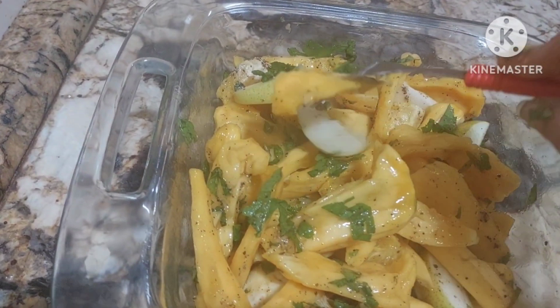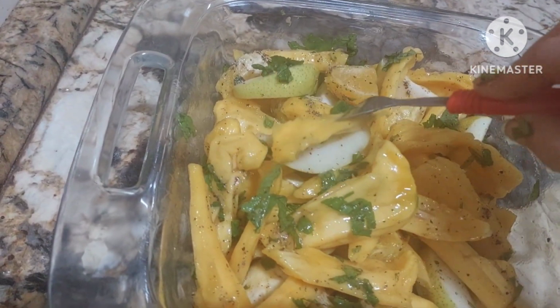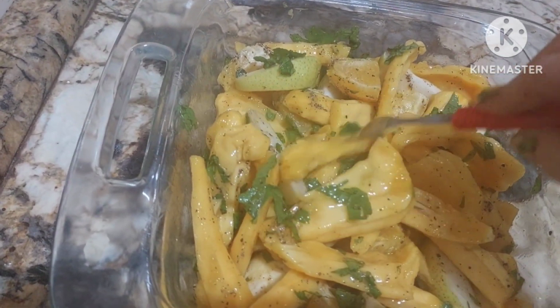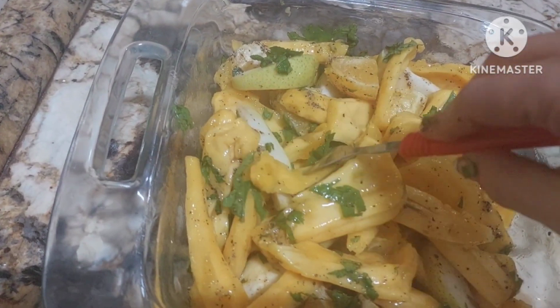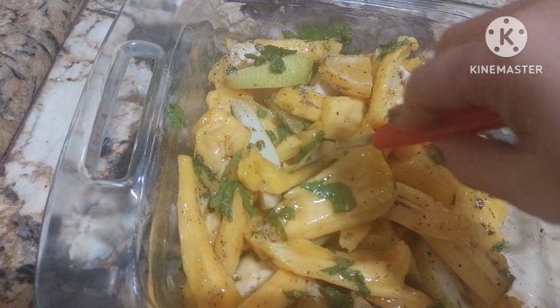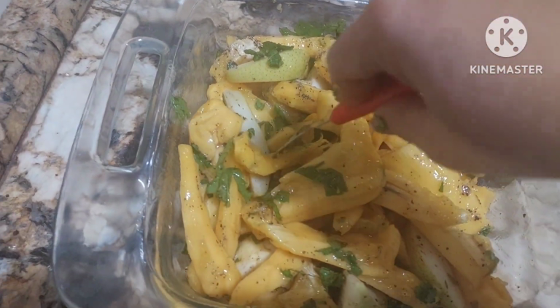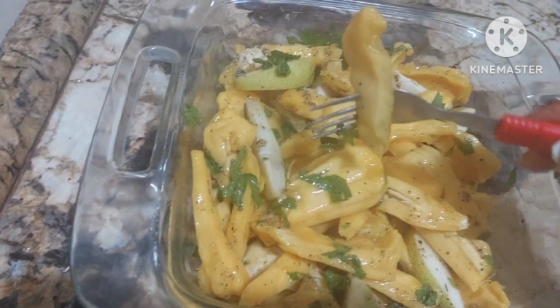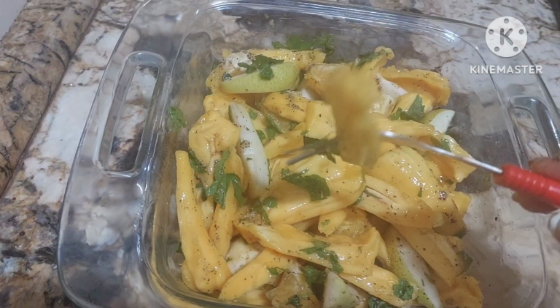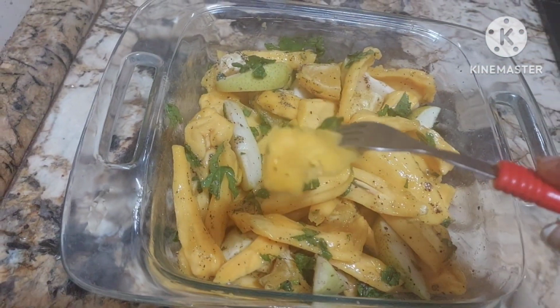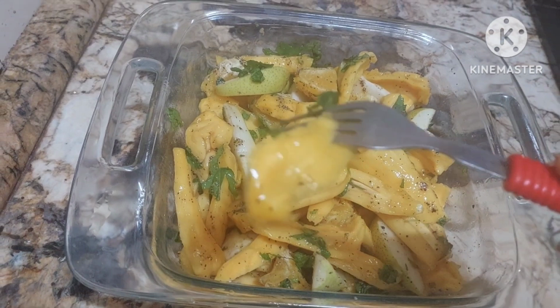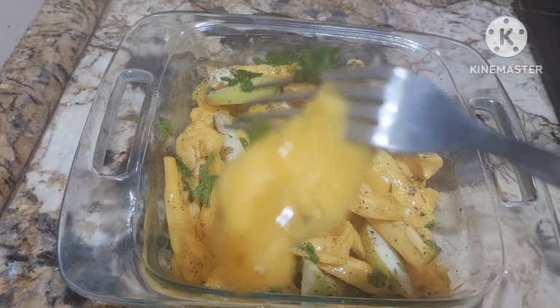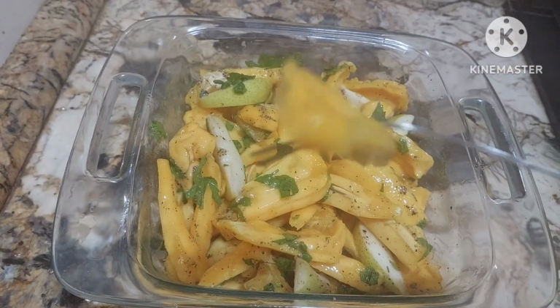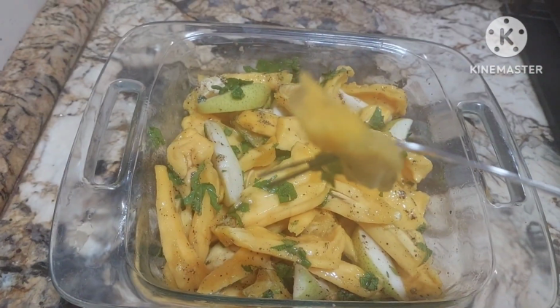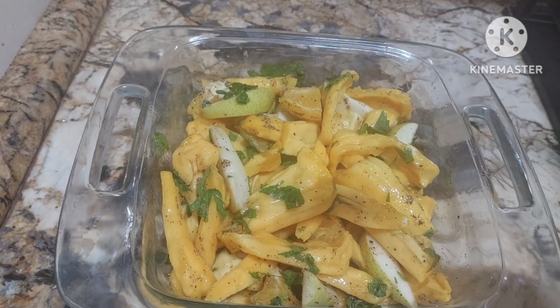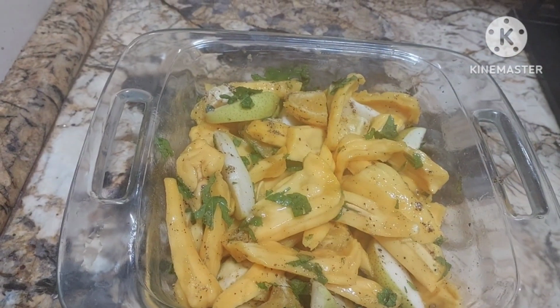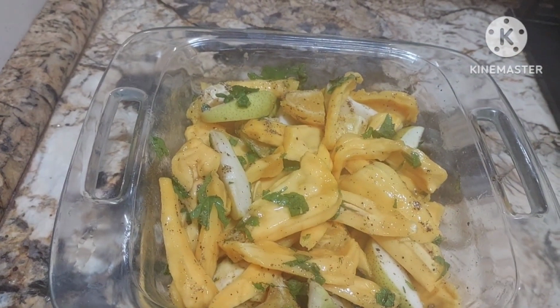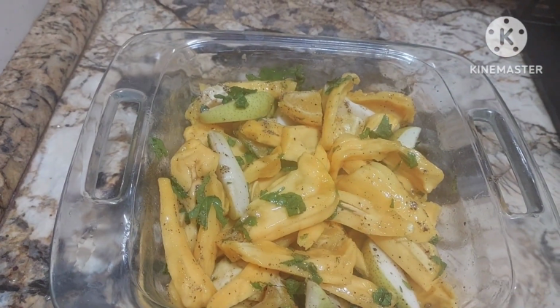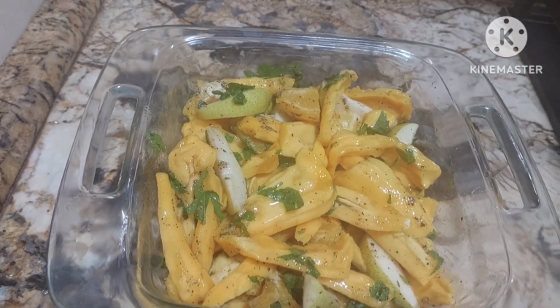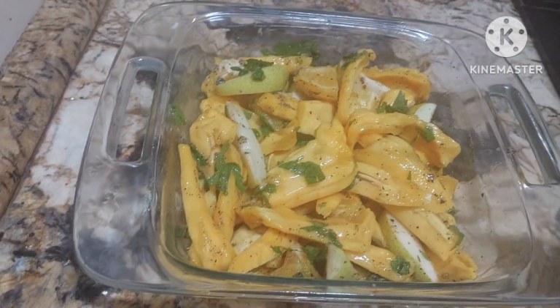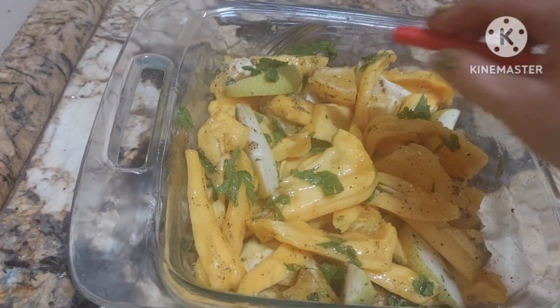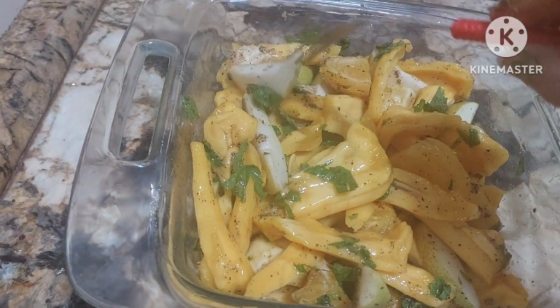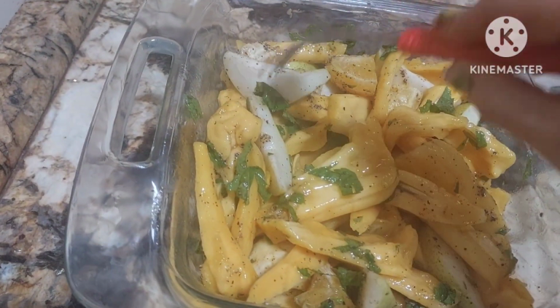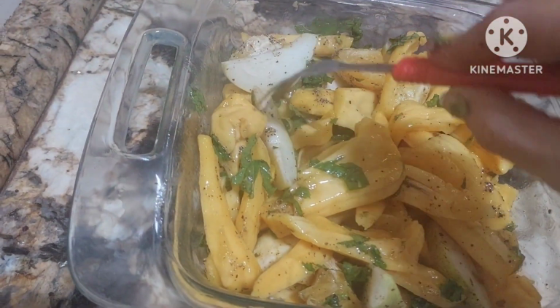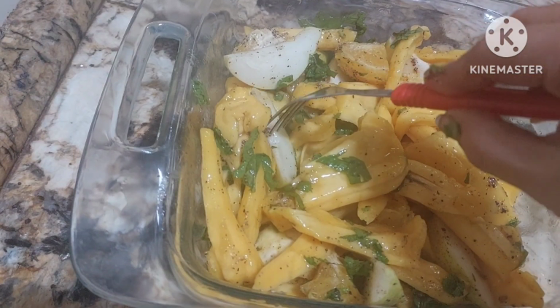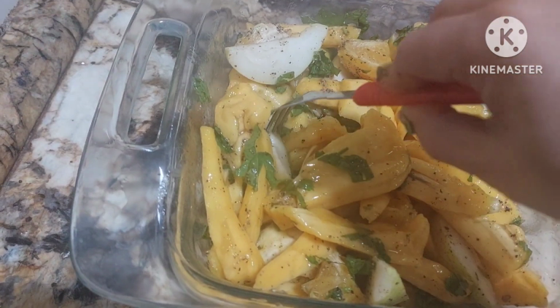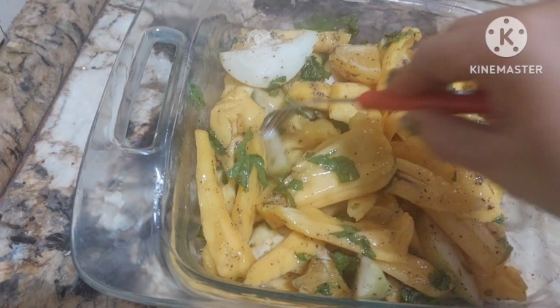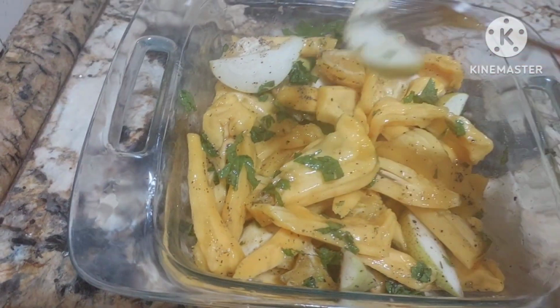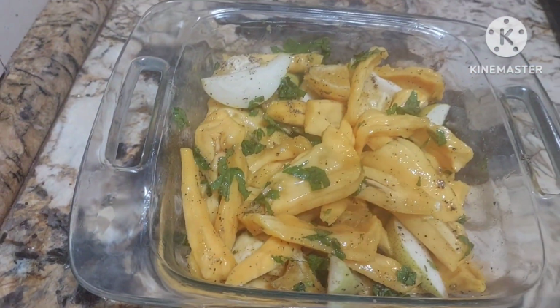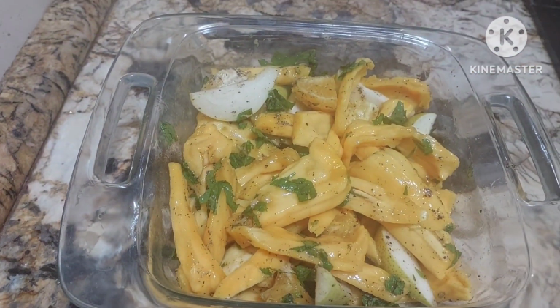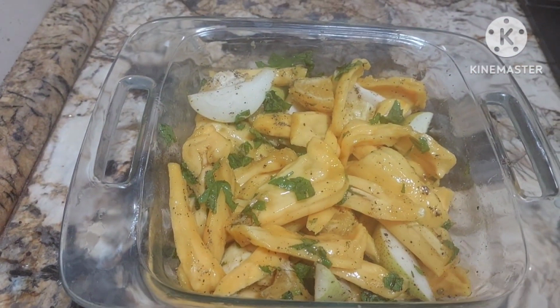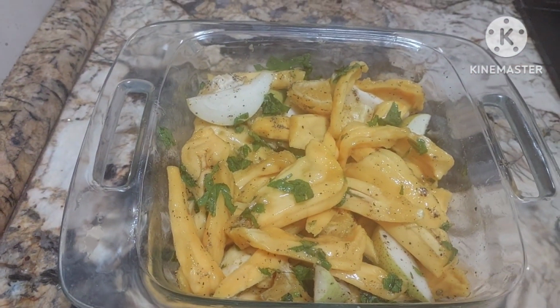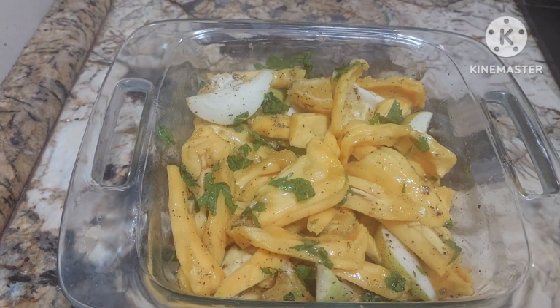Believe me, this is a millennium chaat — people will start loving this jackfruit. You can enjoy it with pears. It's sweet and tangy, truly delicious. Enjoy!